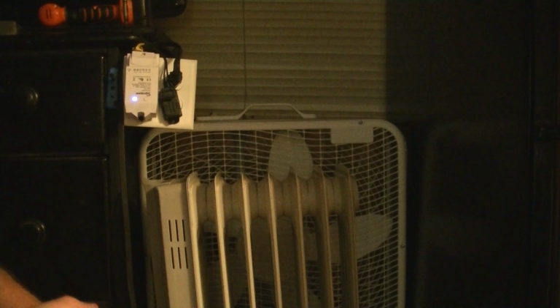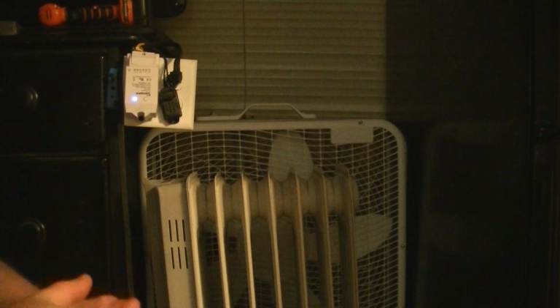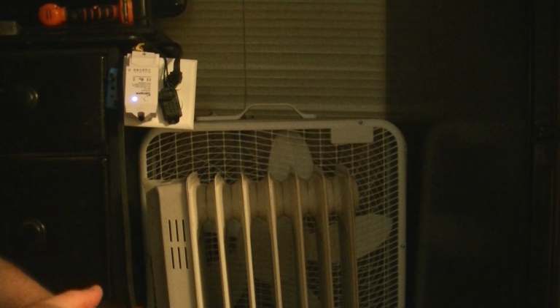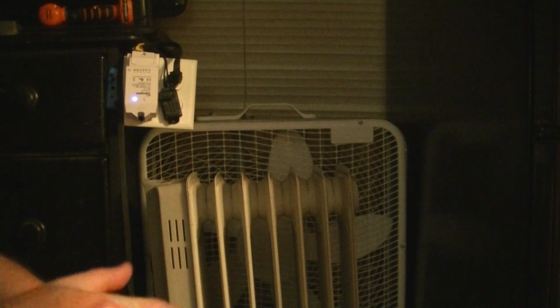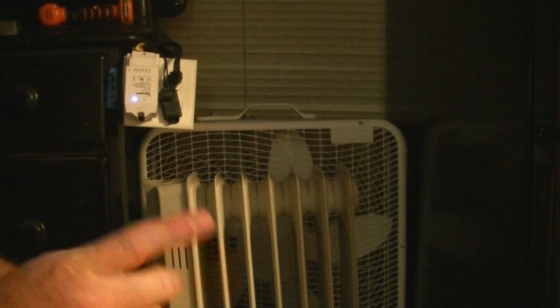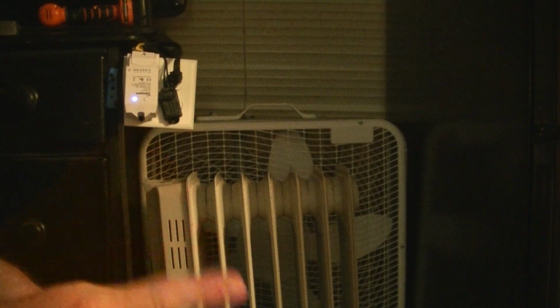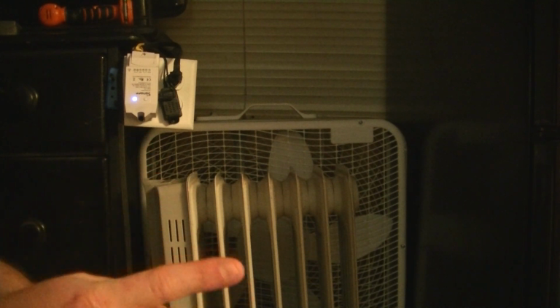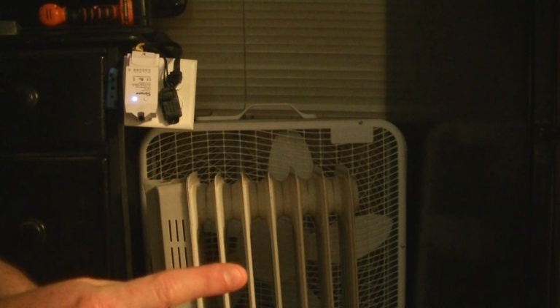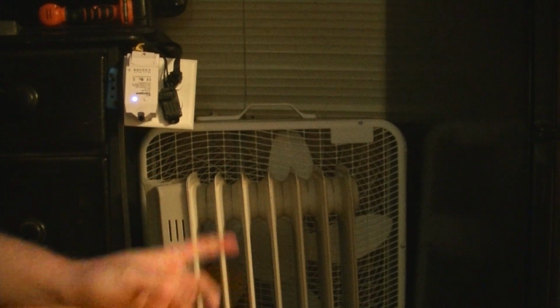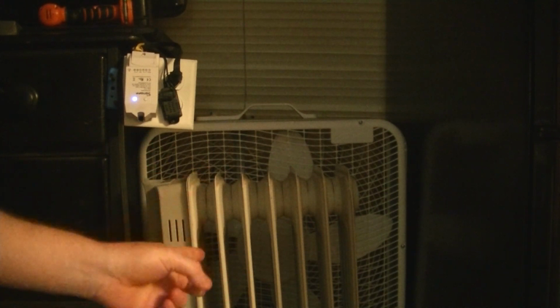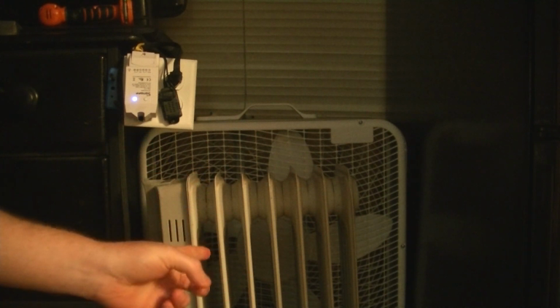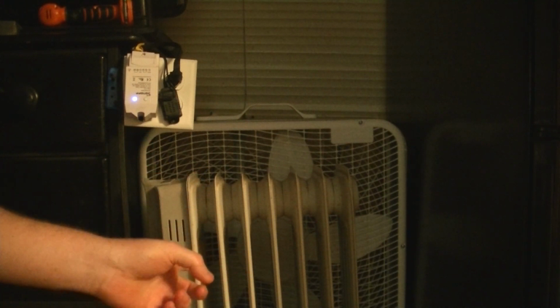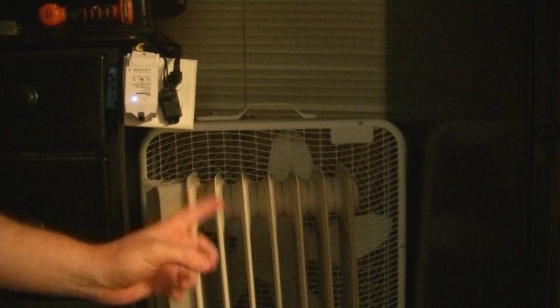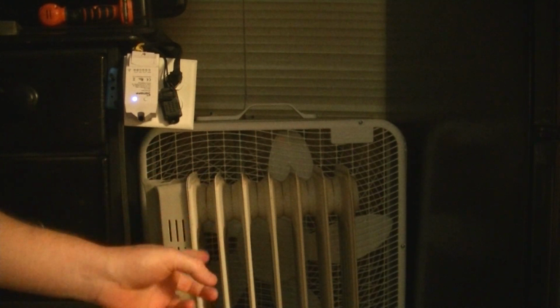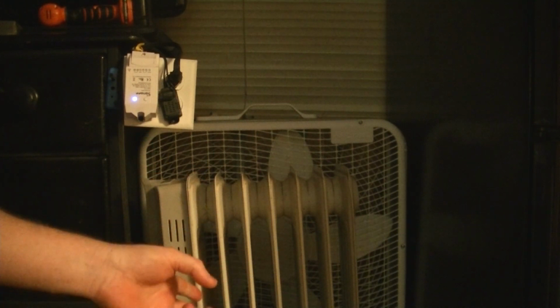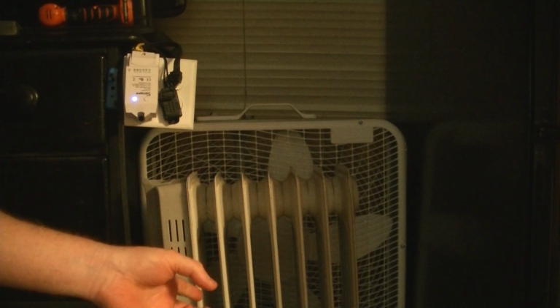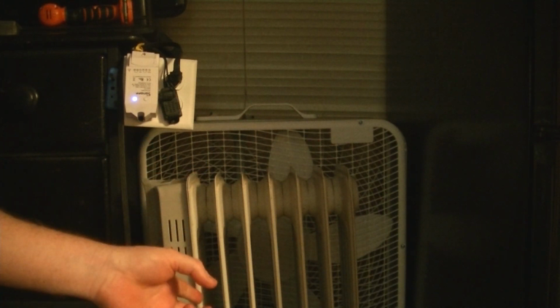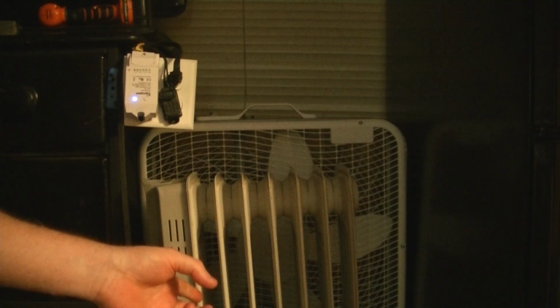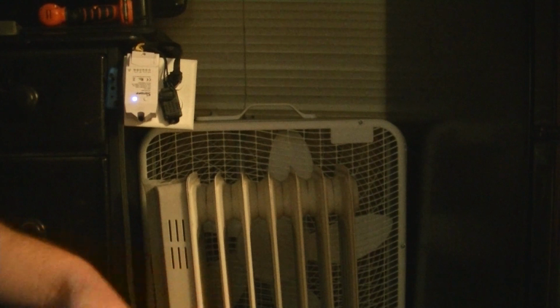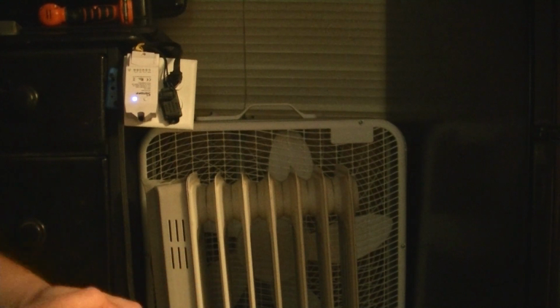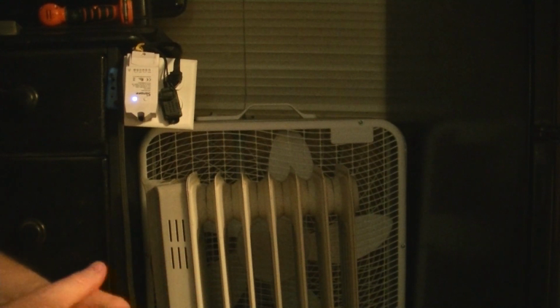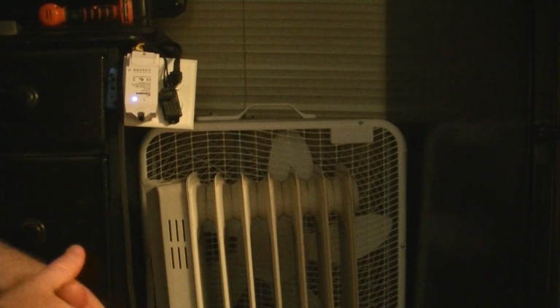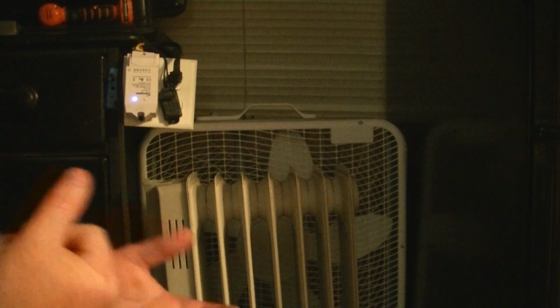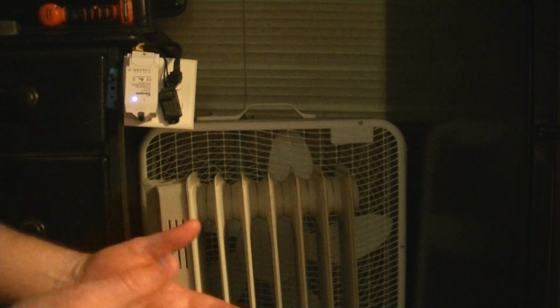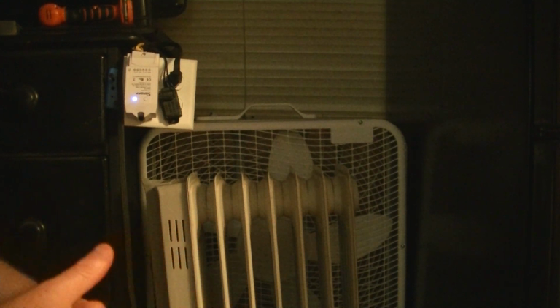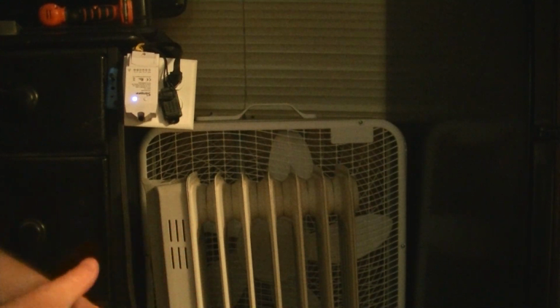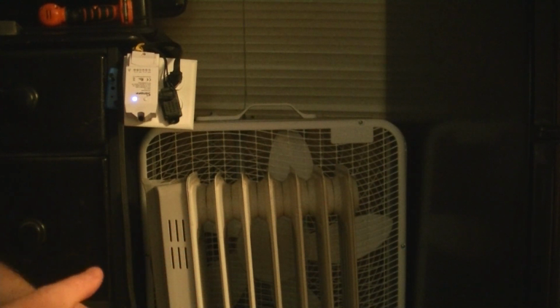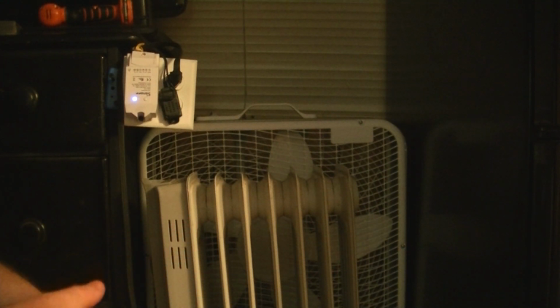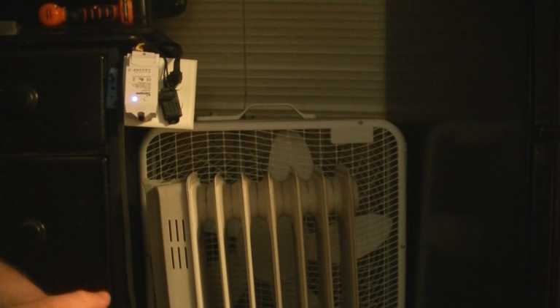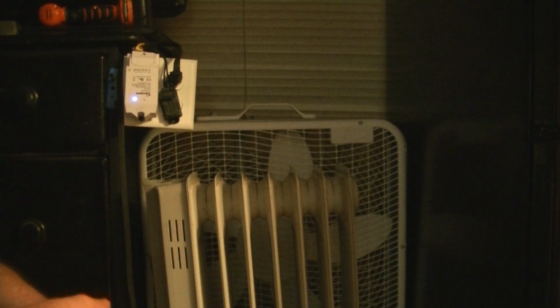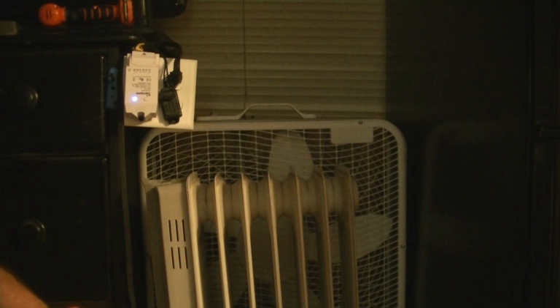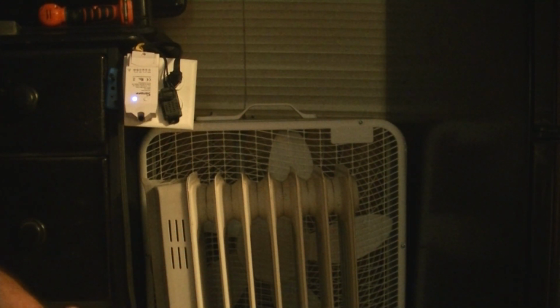In the bedroom I also have another oil heater, so on really cold days we'll run both heaters. But we try not to do that because it's expensive.